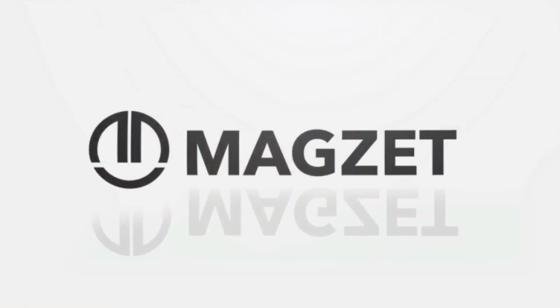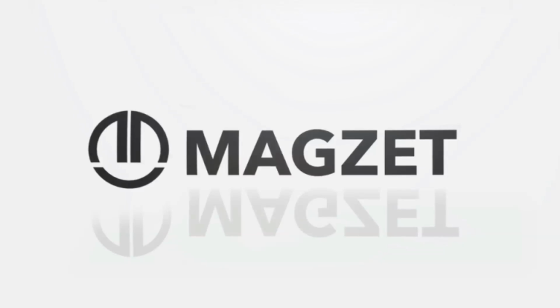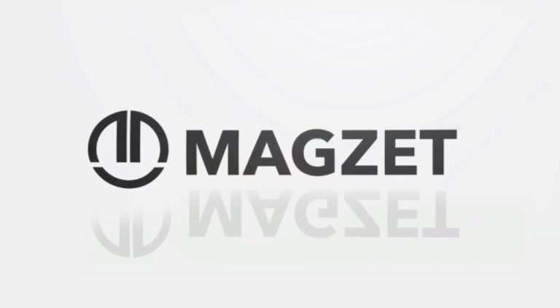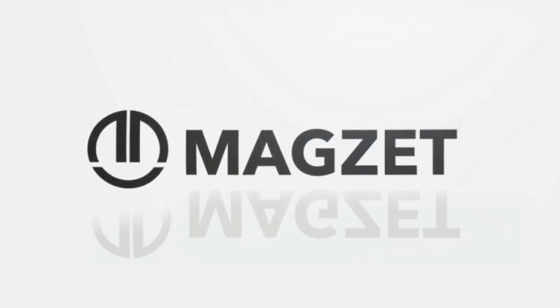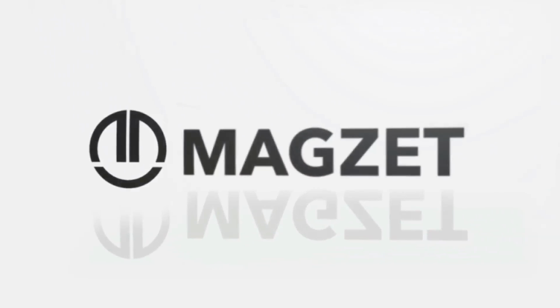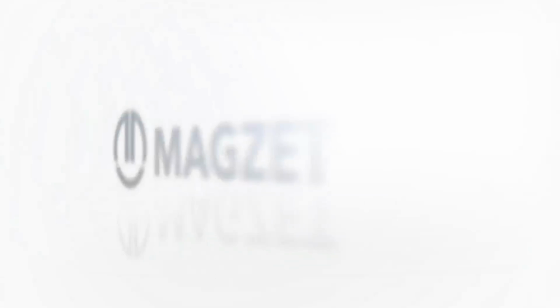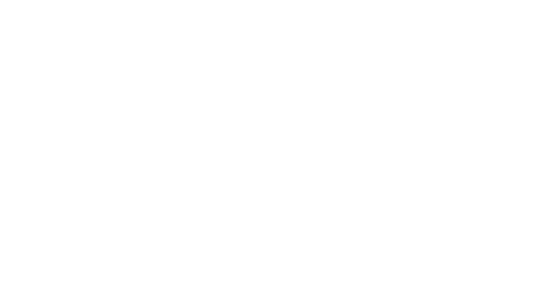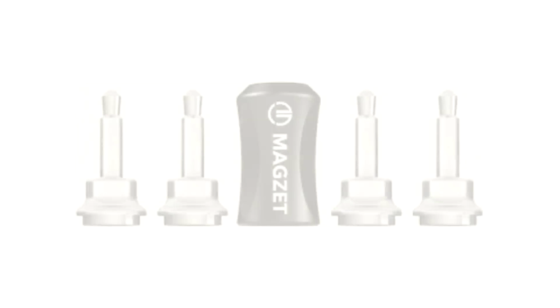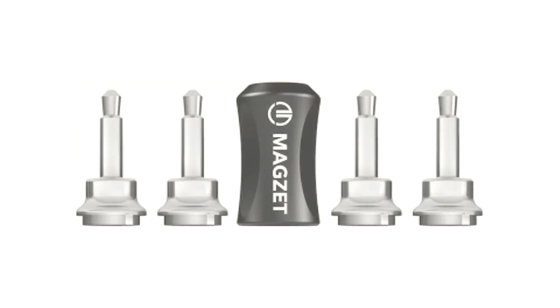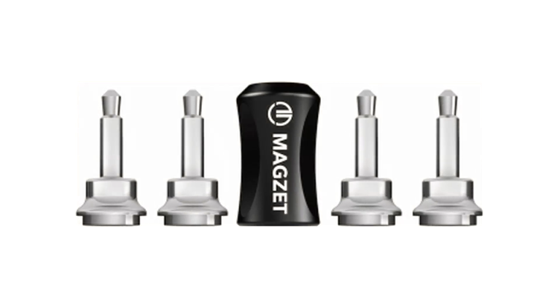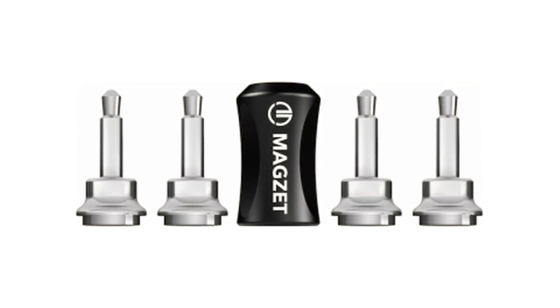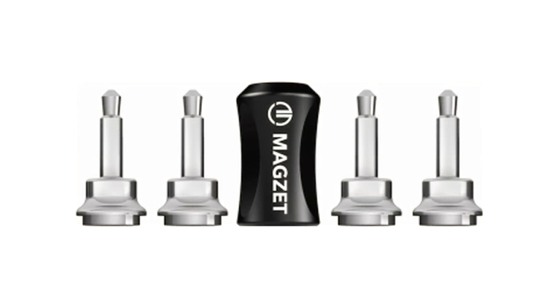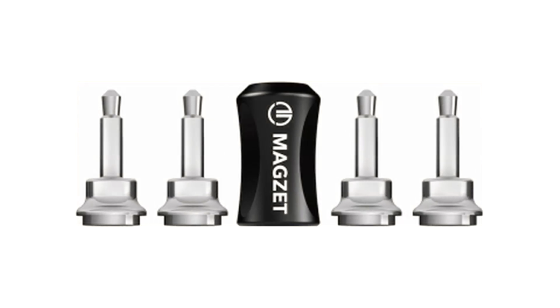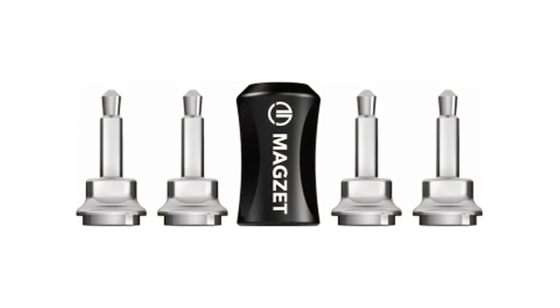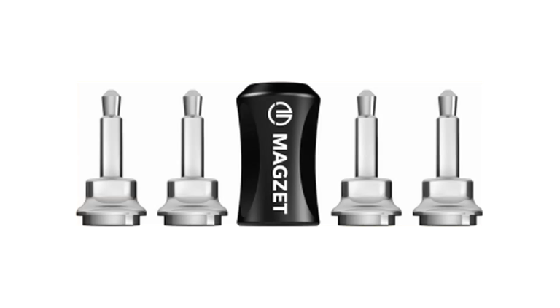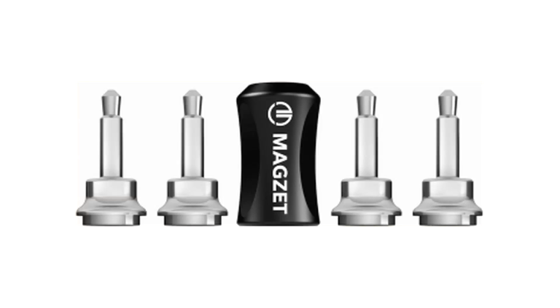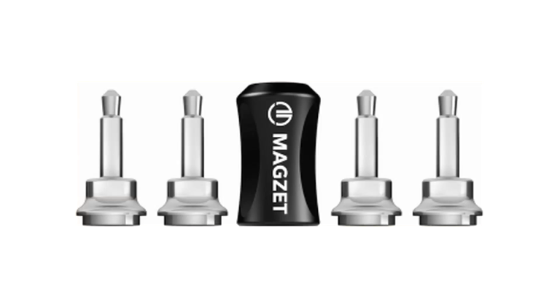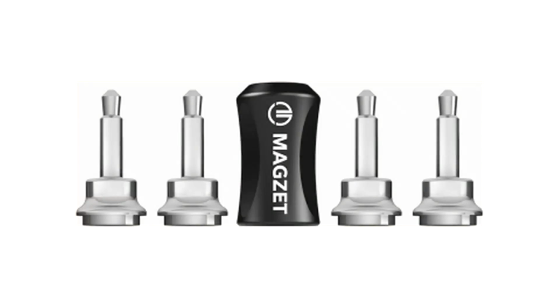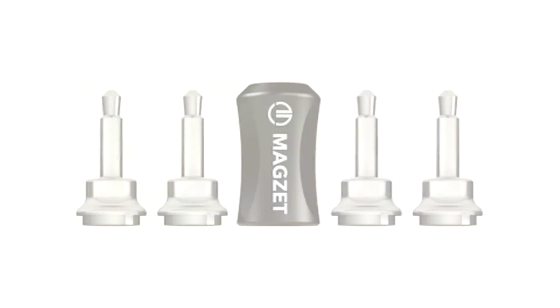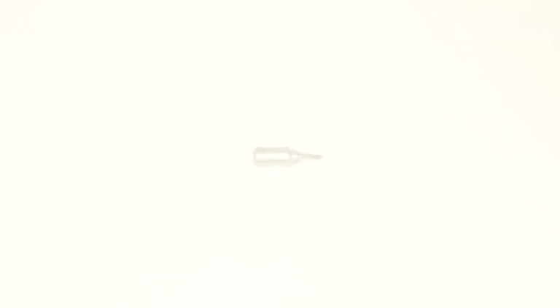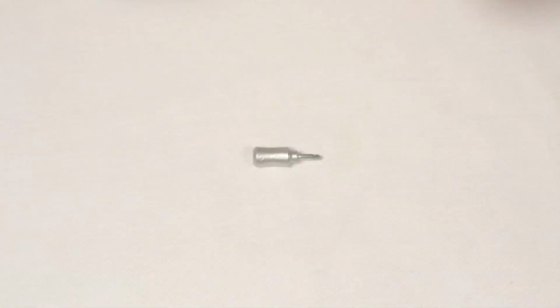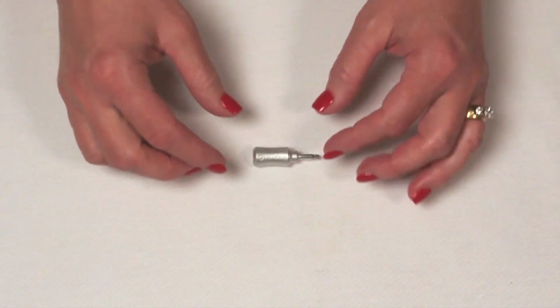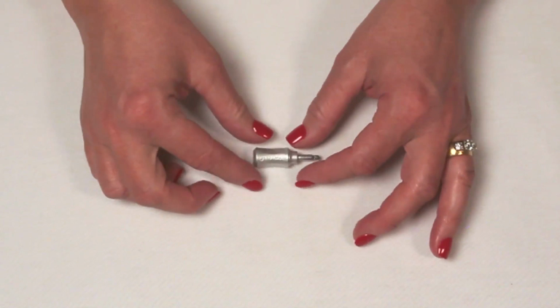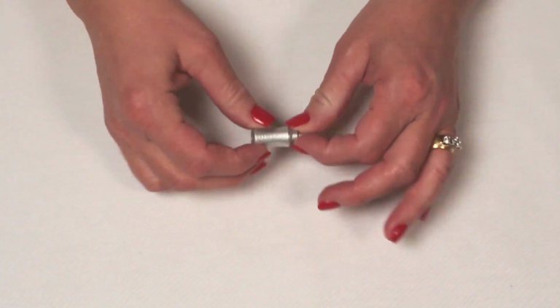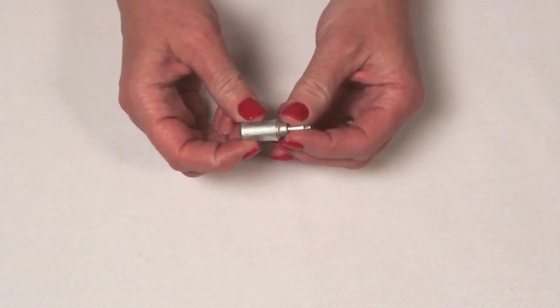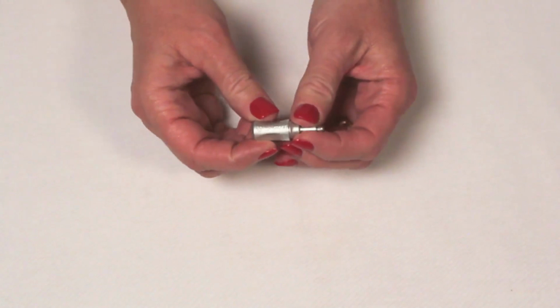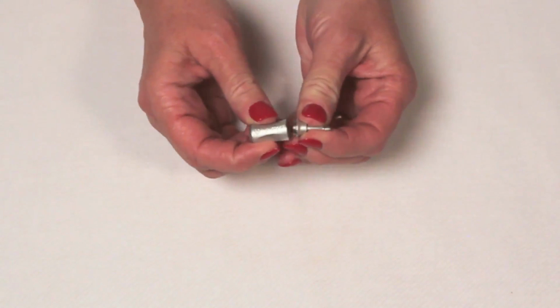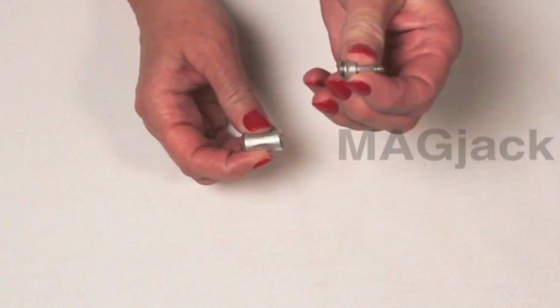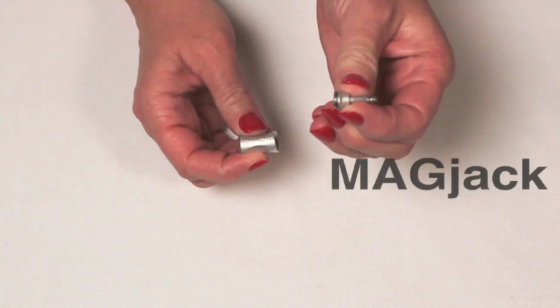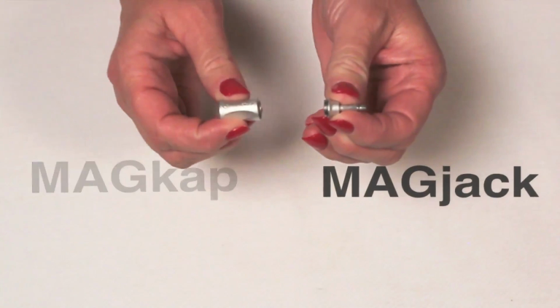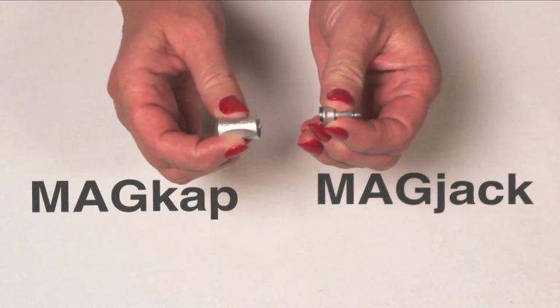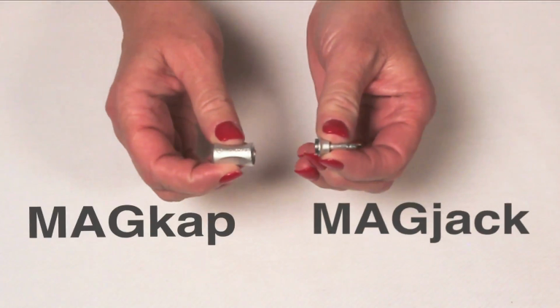Let's see how easy it is to connect with your MagZet Series 1 using an actual prototype. The MagZet Series 1 is made up of two parts: the MagJack and the MagCap.